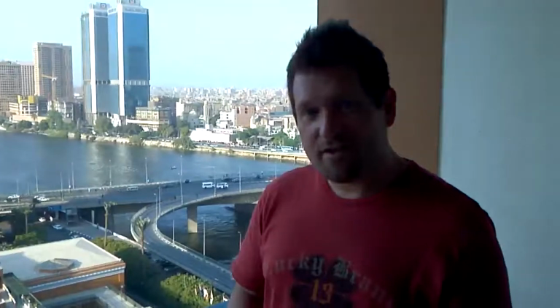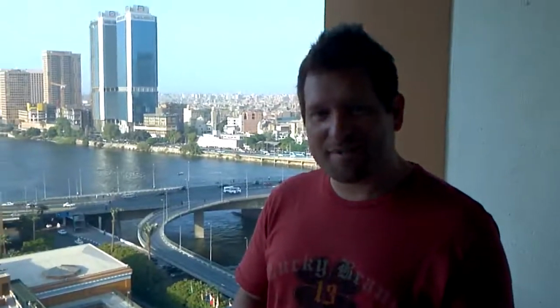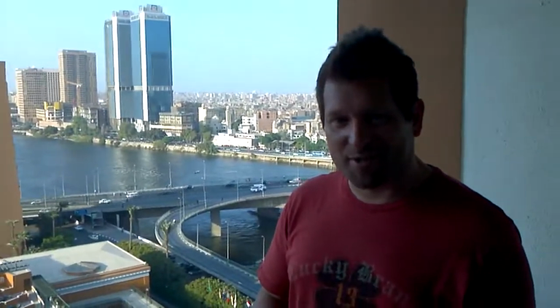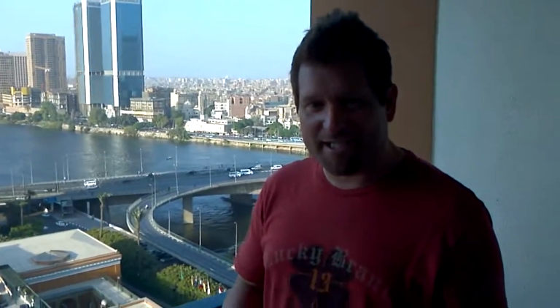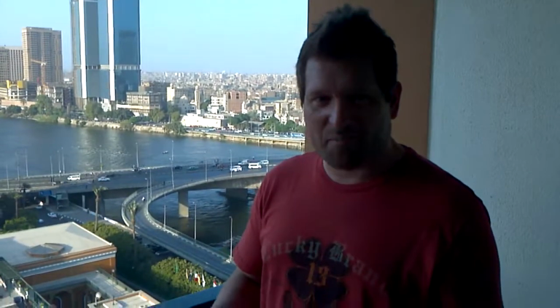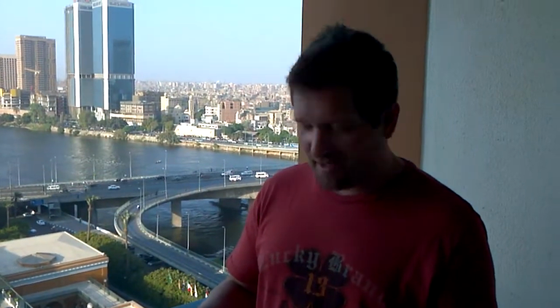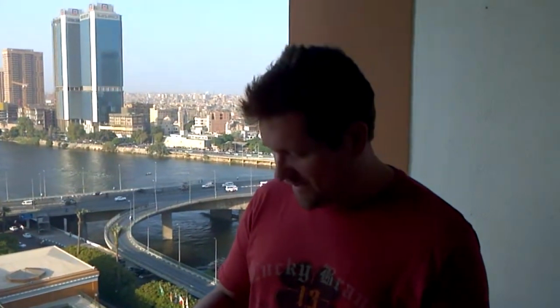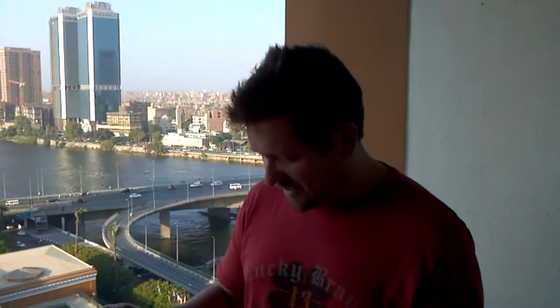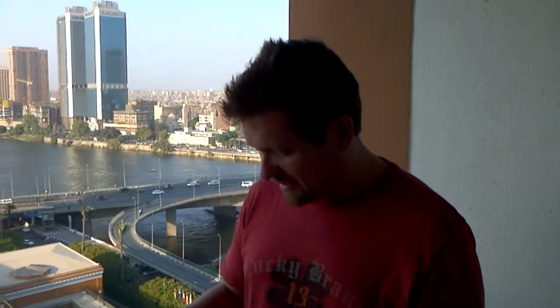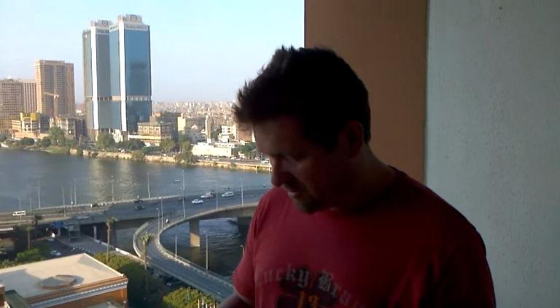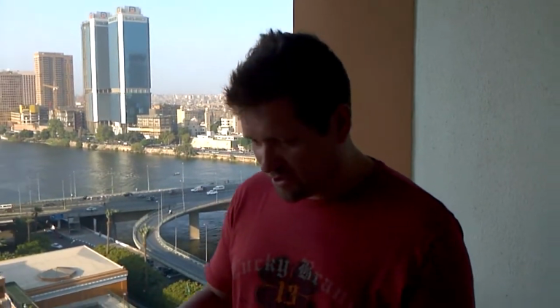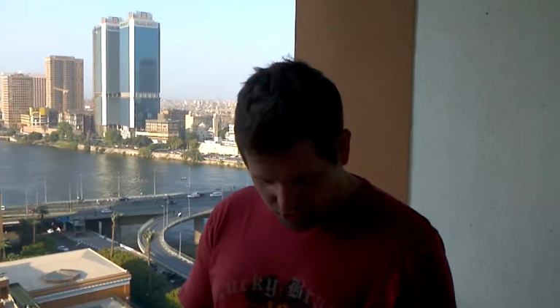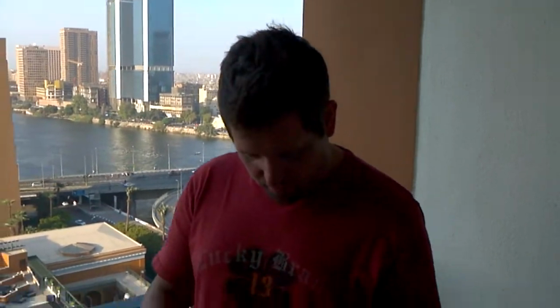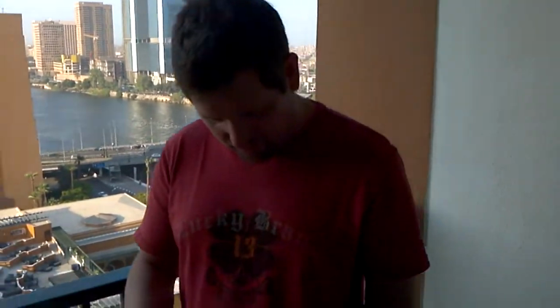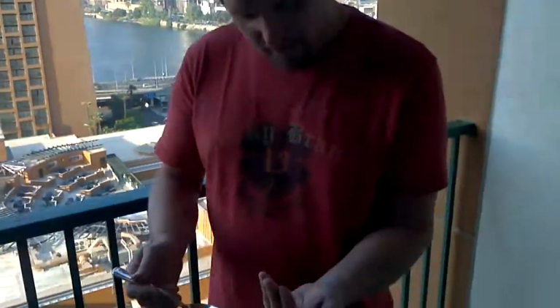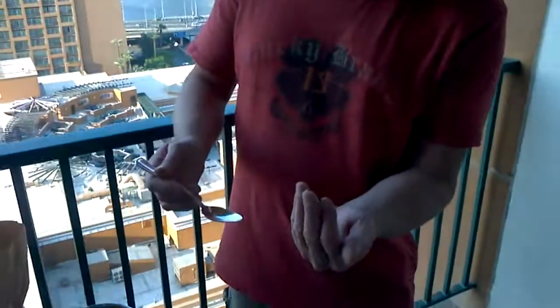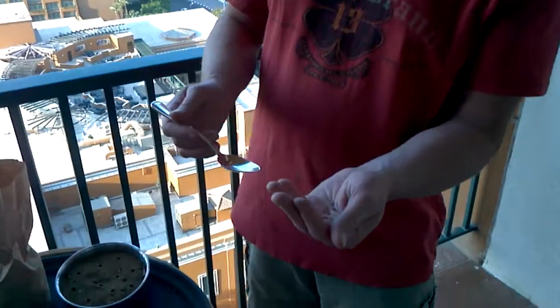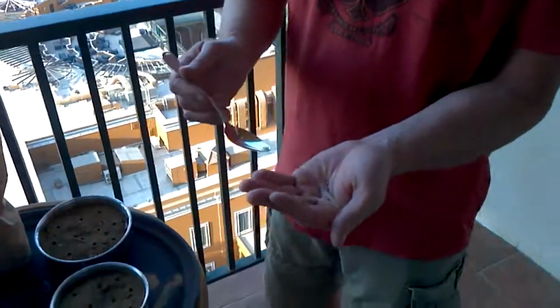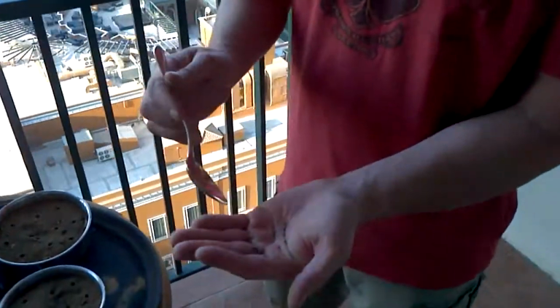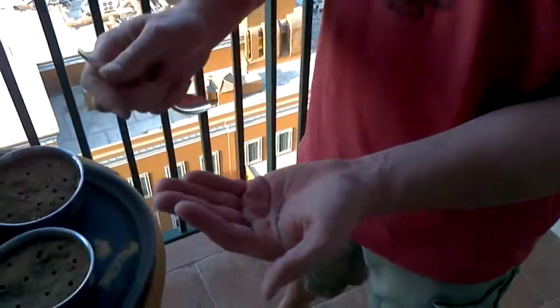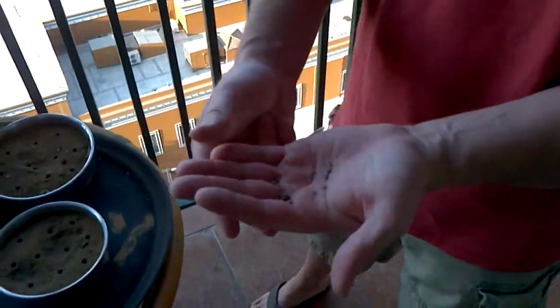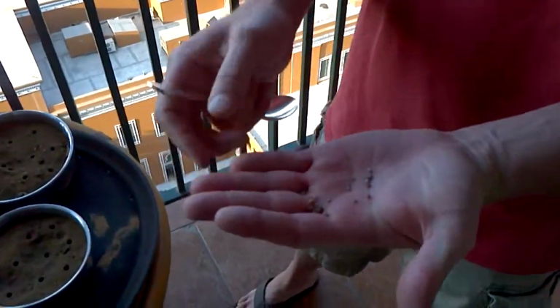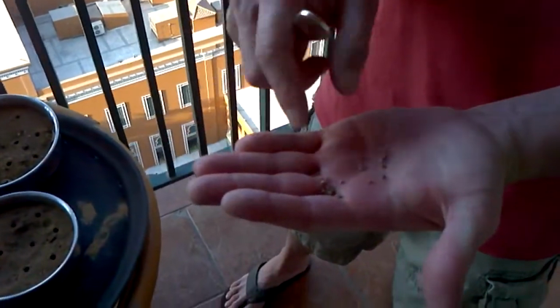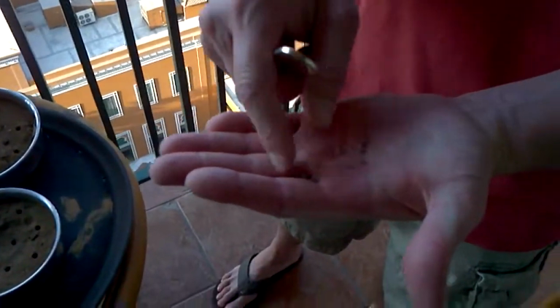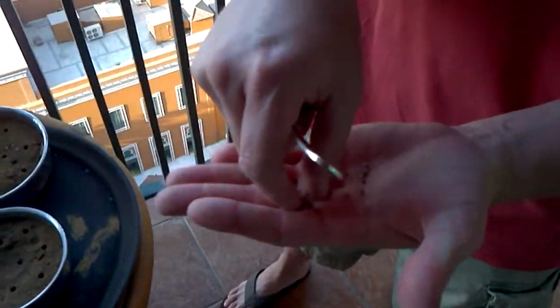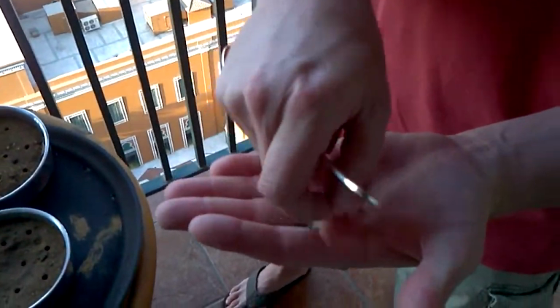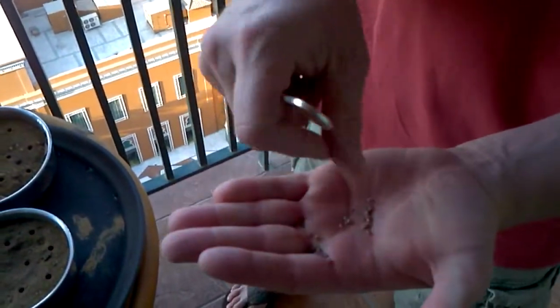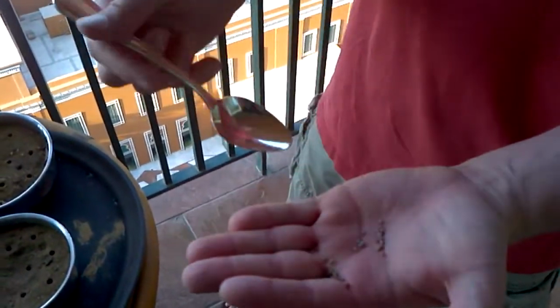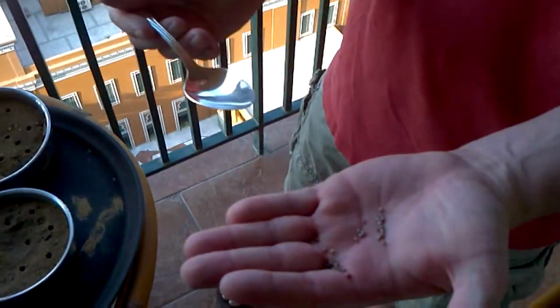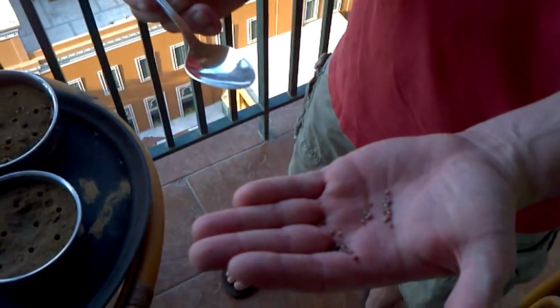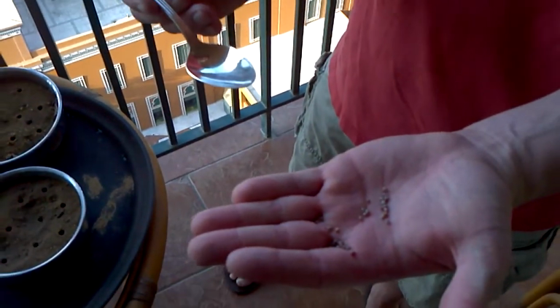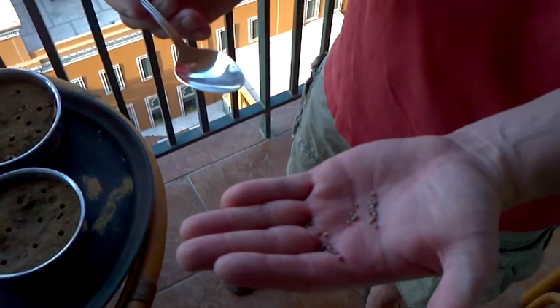This is going to be a little tedious part of the experiment, but I just wanted to show what we're going to do. I've got the radish seeds in my hand here, and what I'm going to do is count out 15 of them onto the spoon.